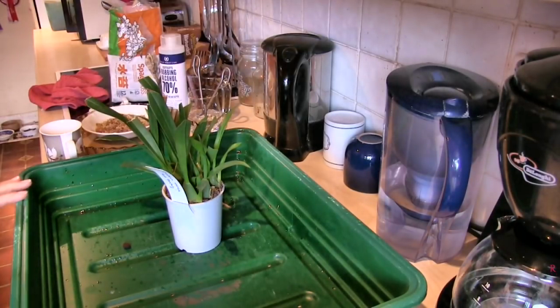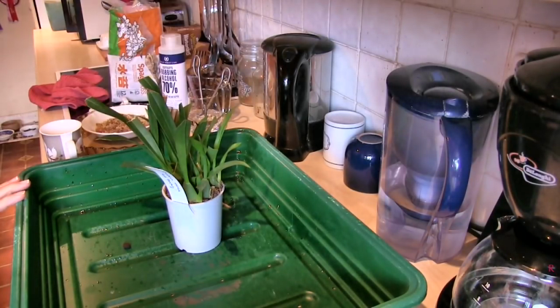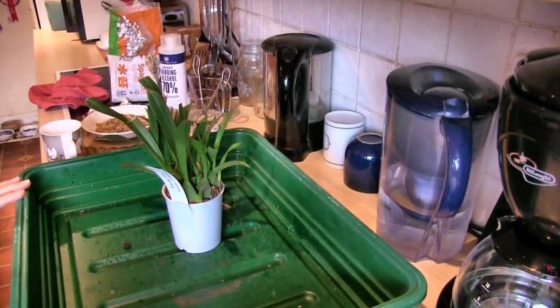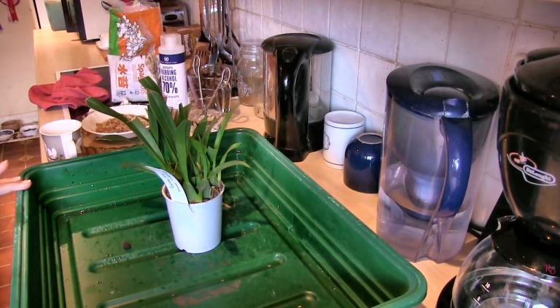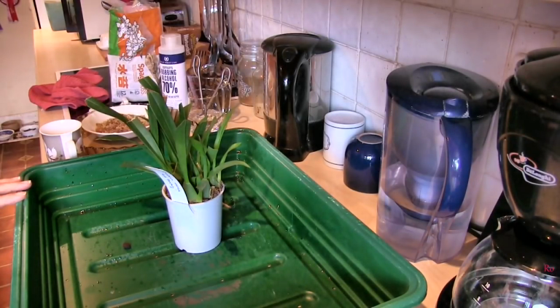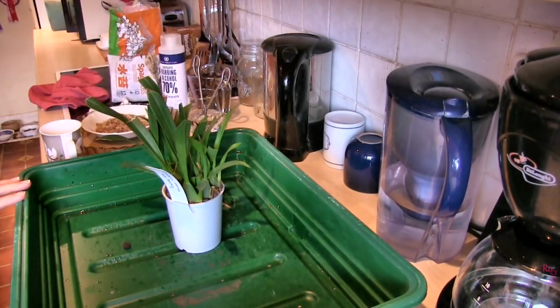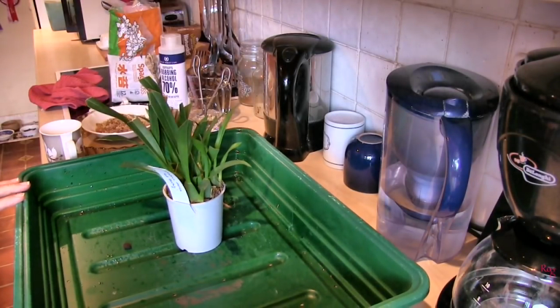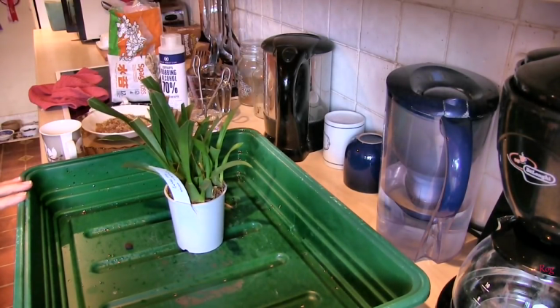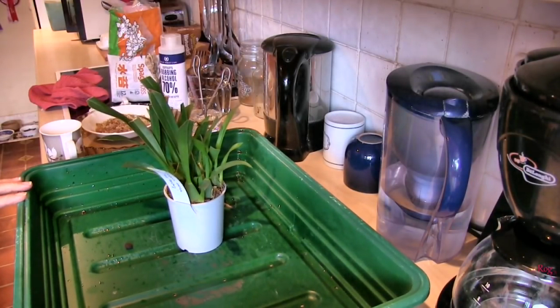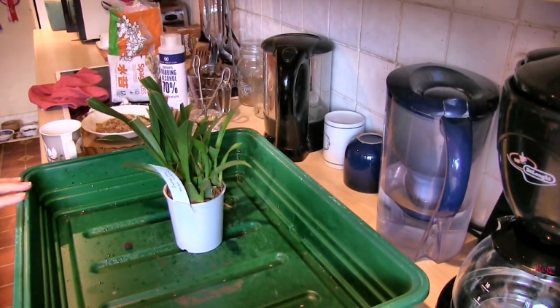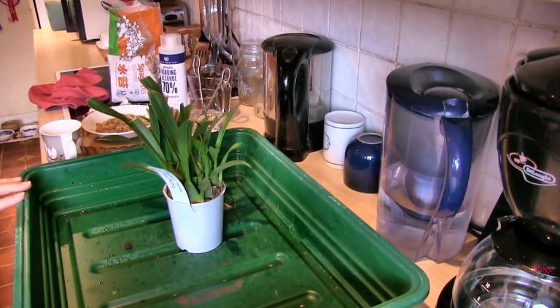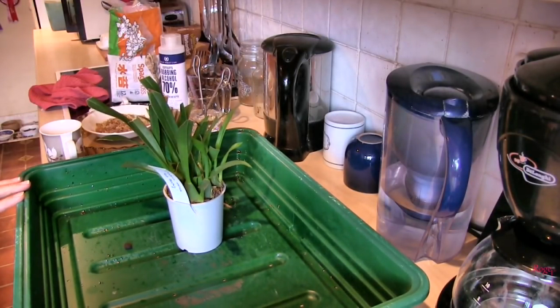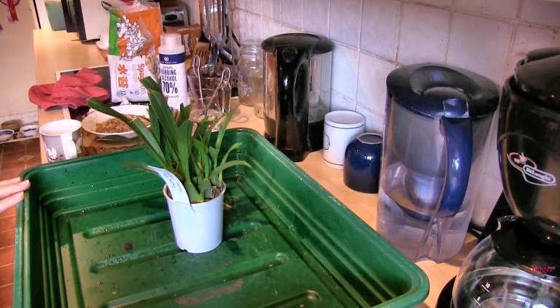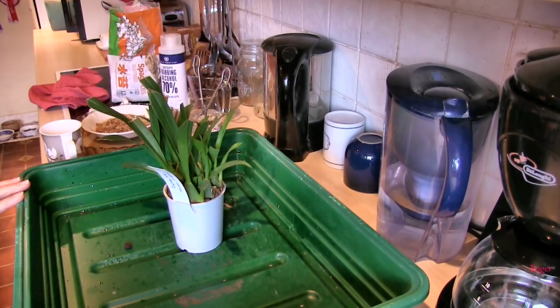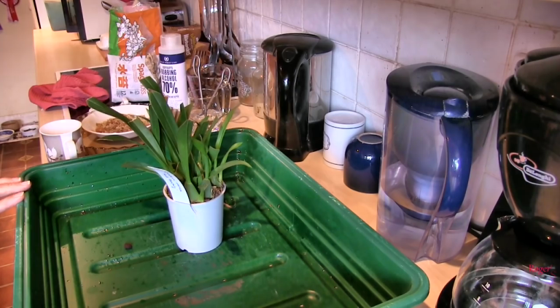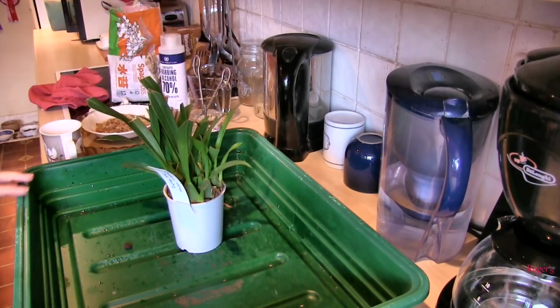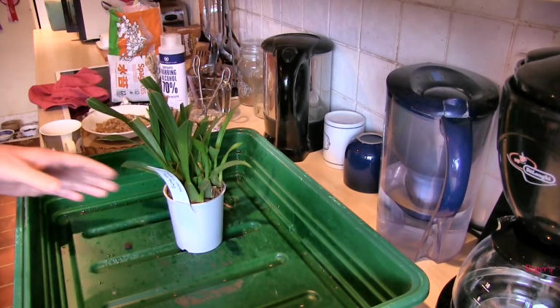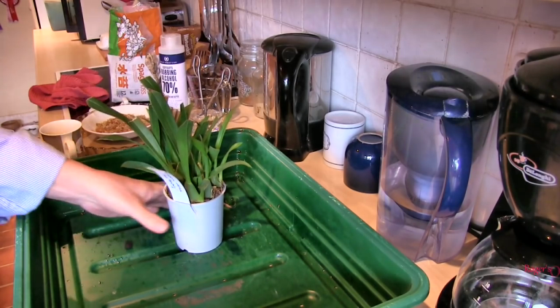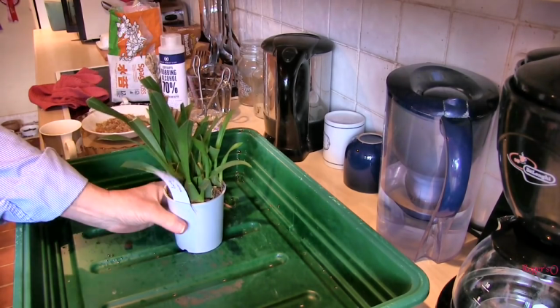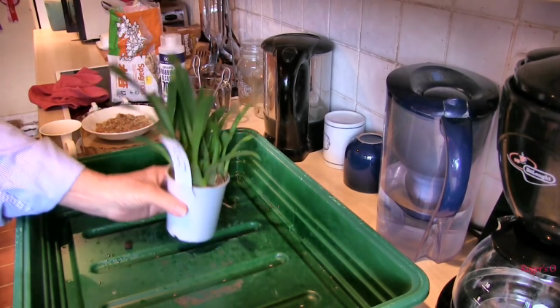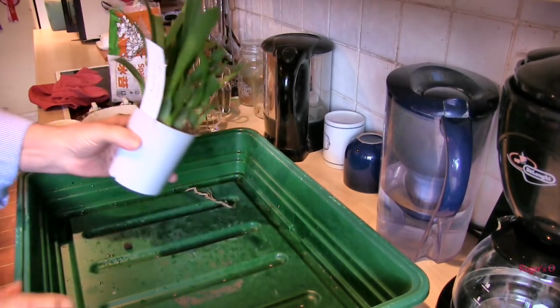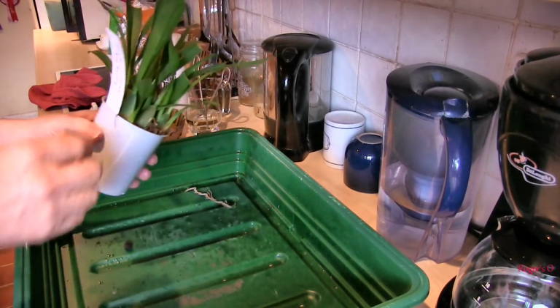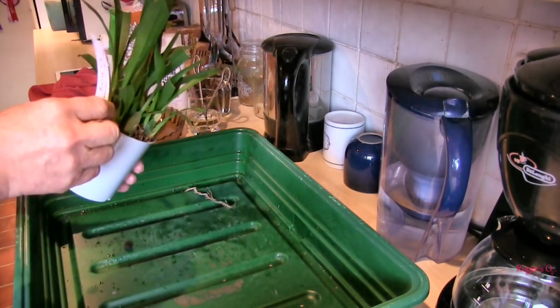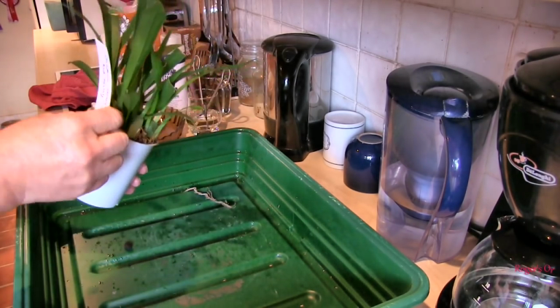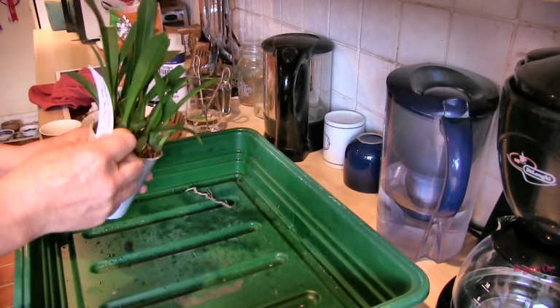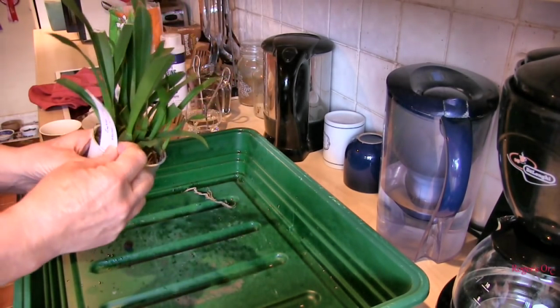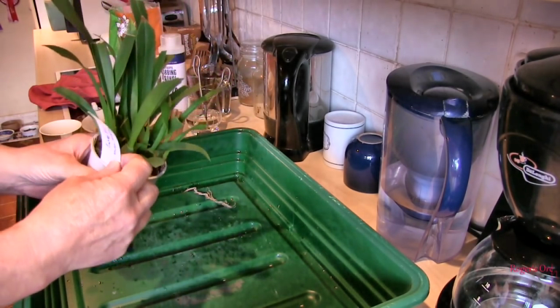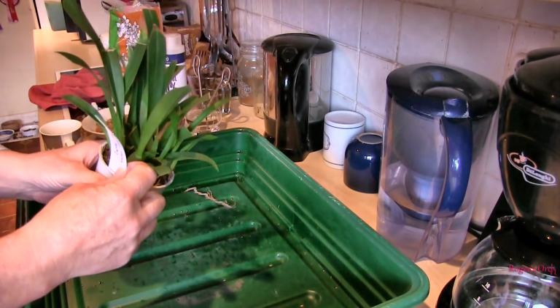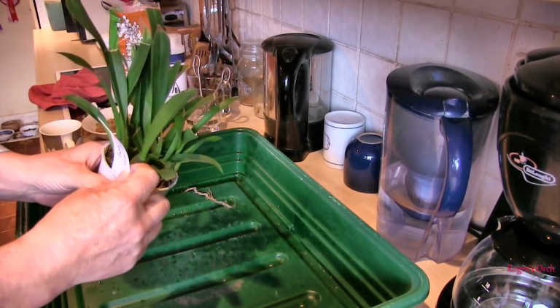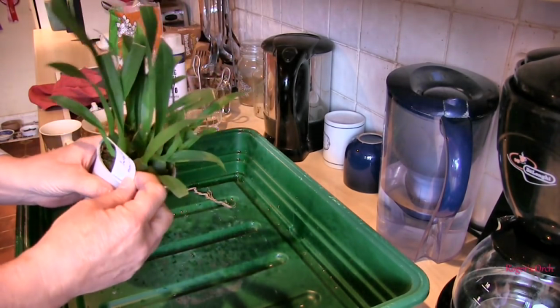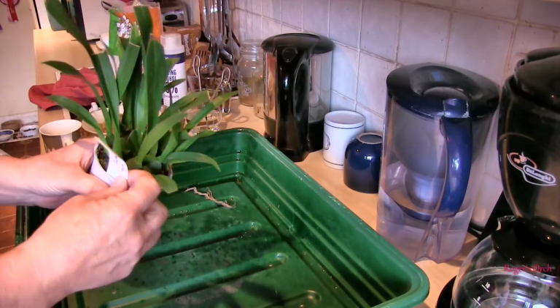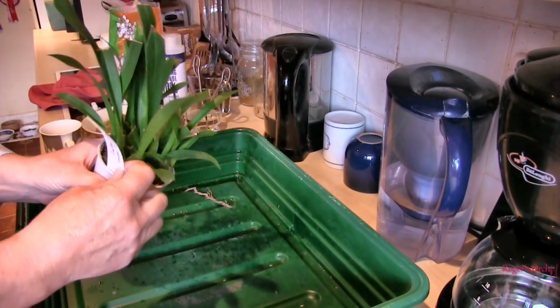Hi, this is Roger. Thanks for dropping by. Kitchen time. This is not what I would class as an essential repot — it's a Roger's board repot.